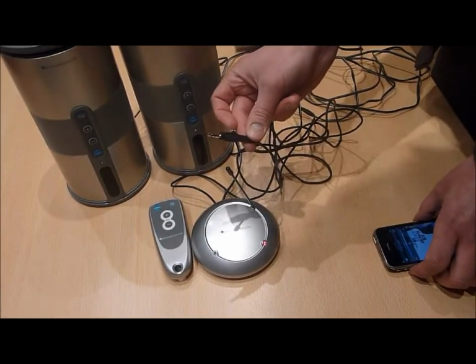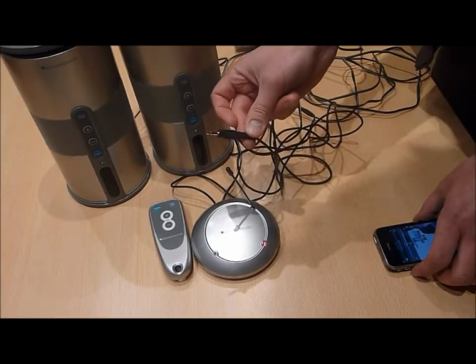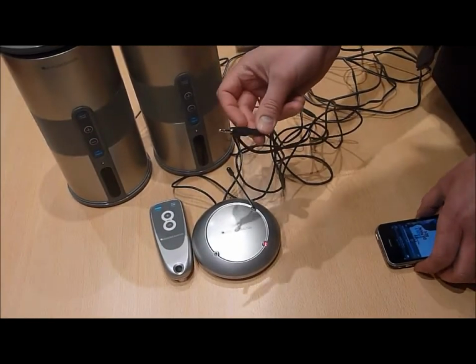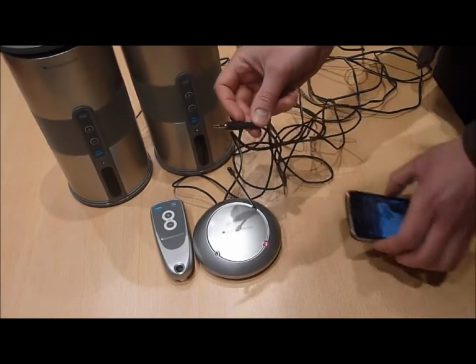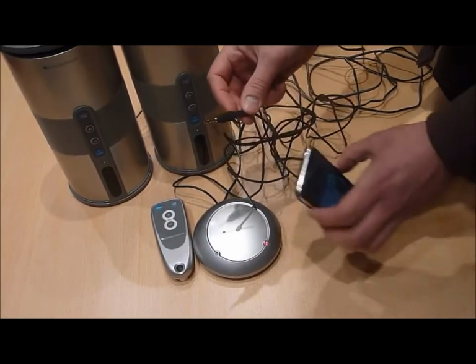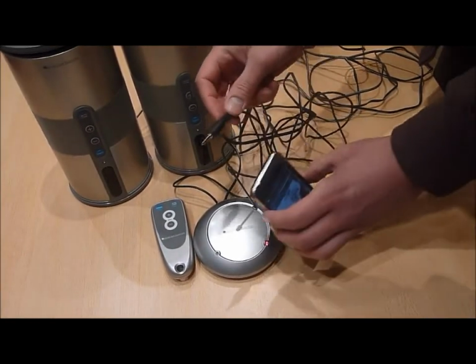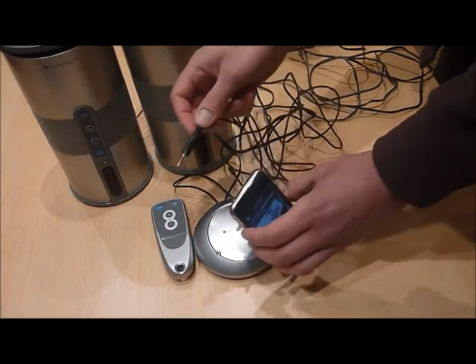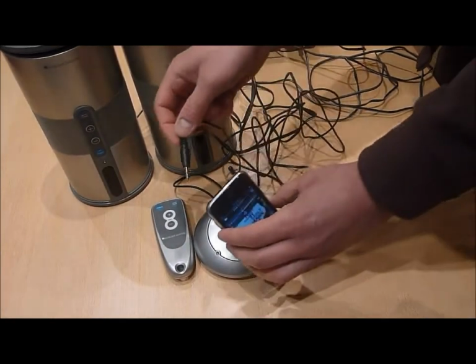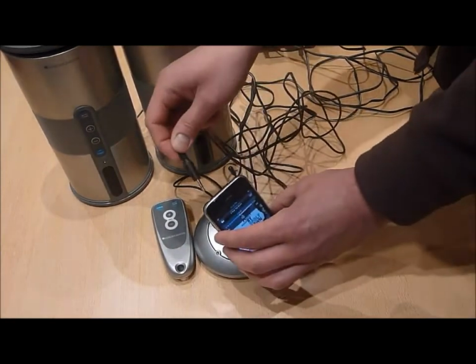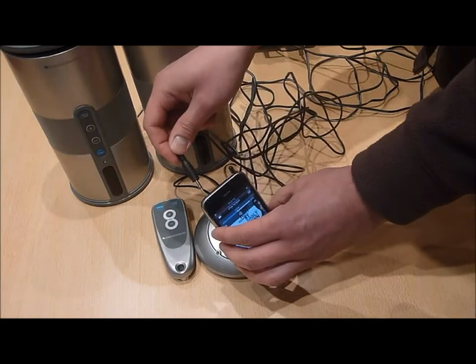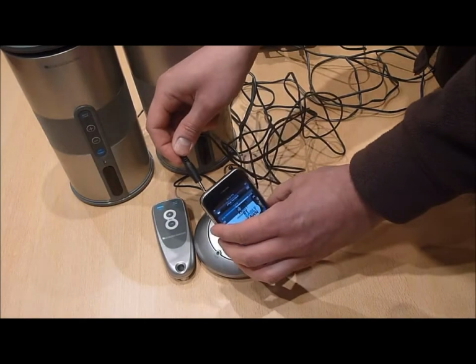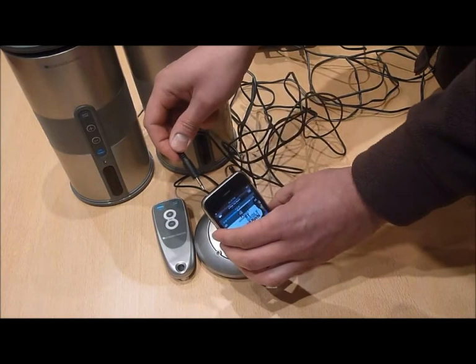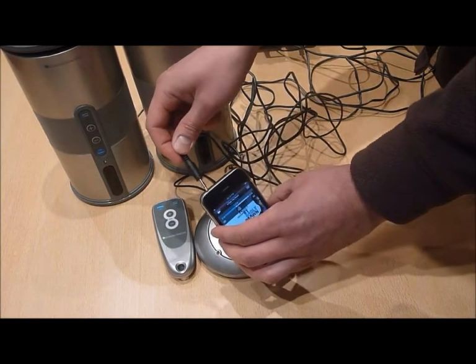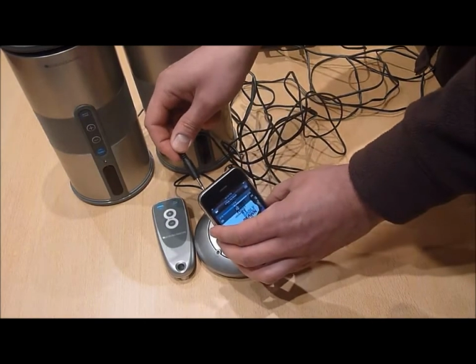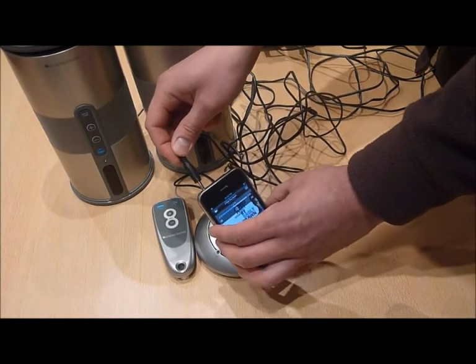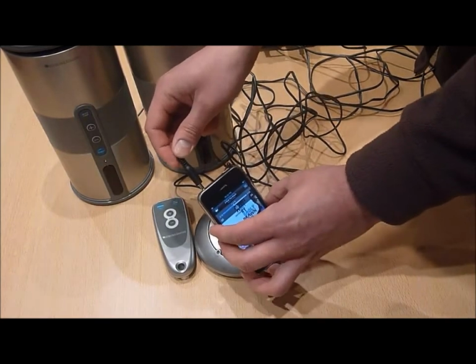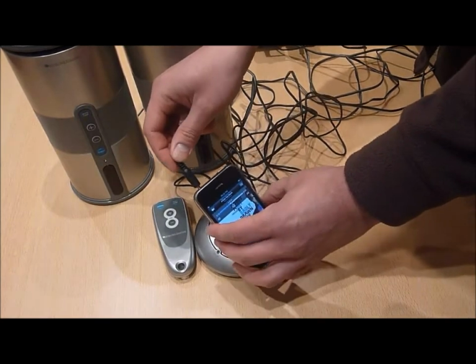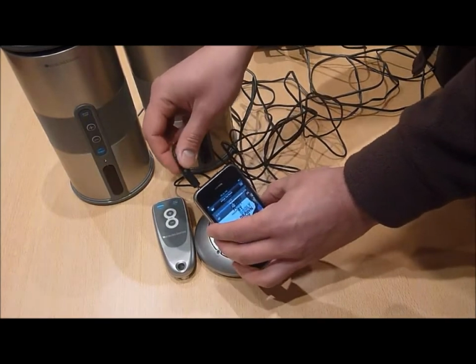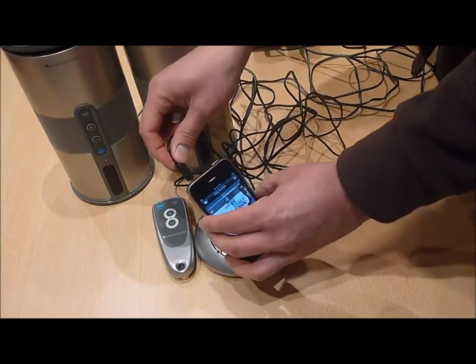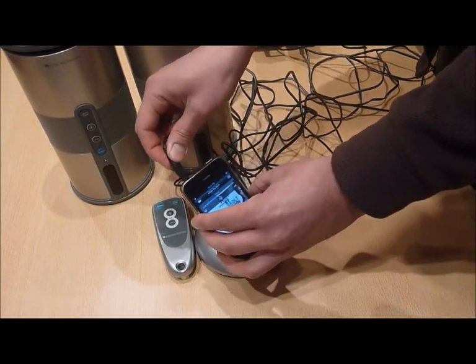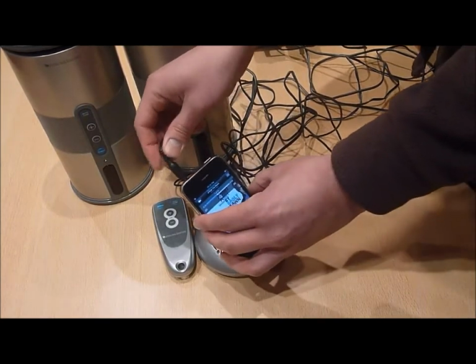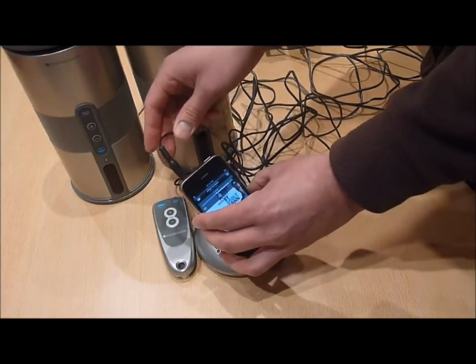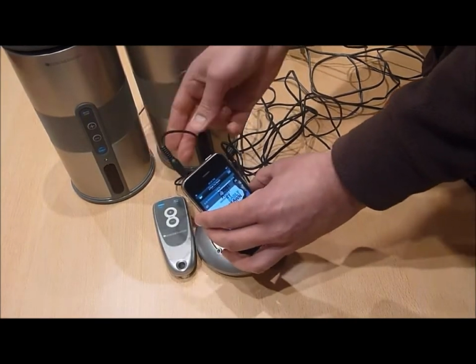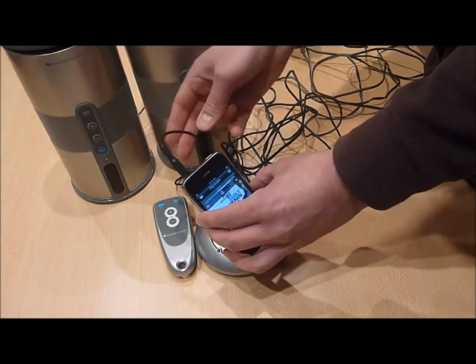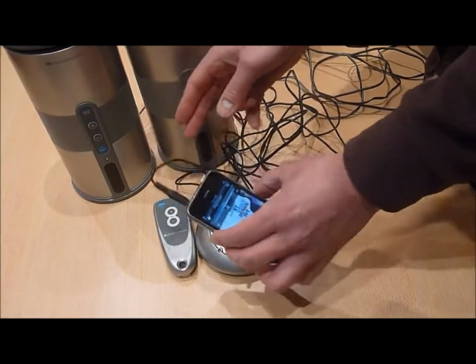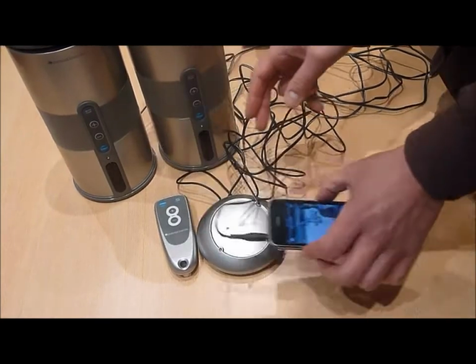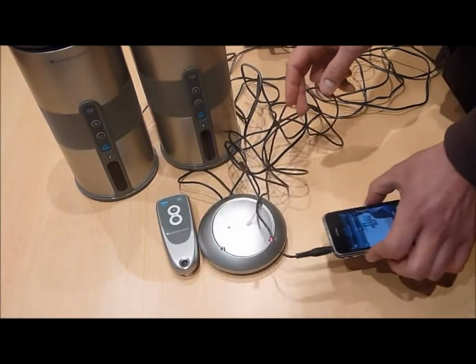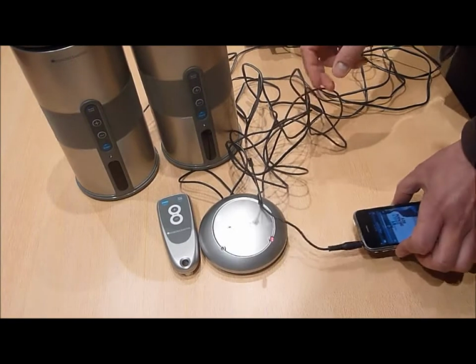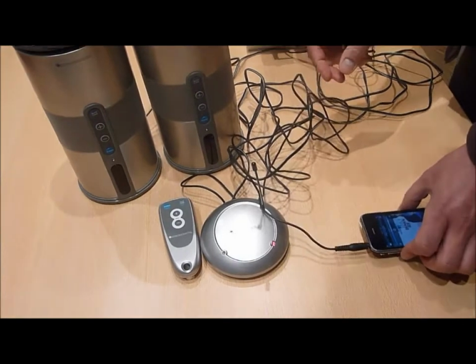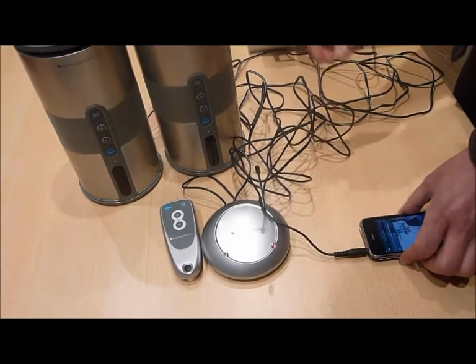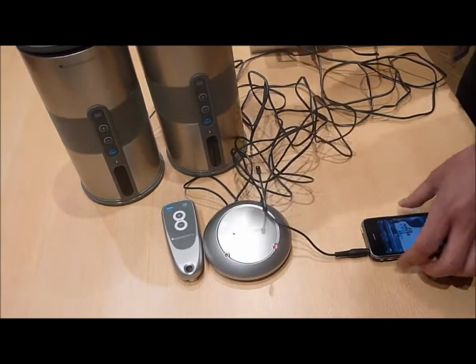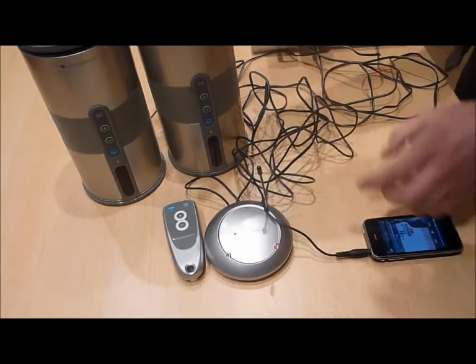Next, take the 3.5mm headphone plug which is attached to the cable of the transmitter and plug this into your audio source device, in this case an iPhone.